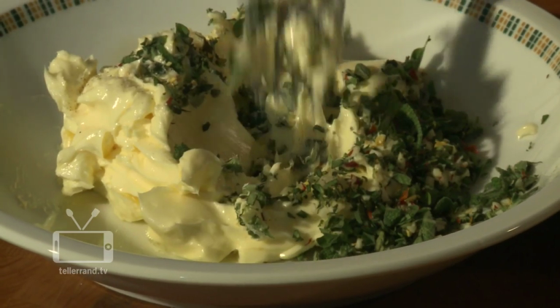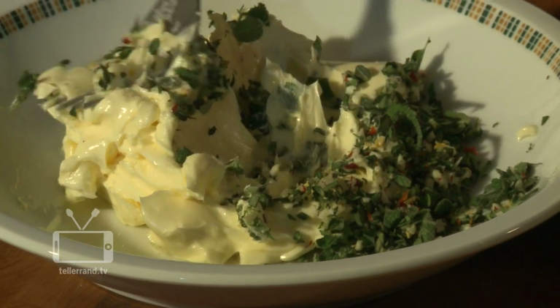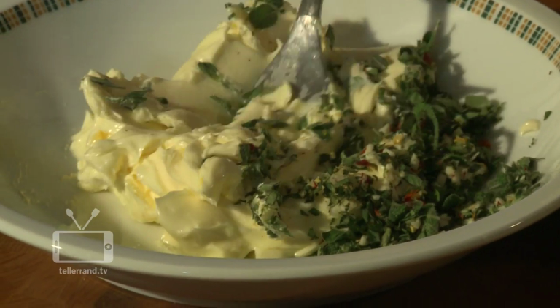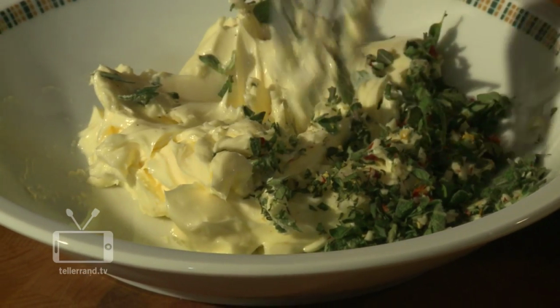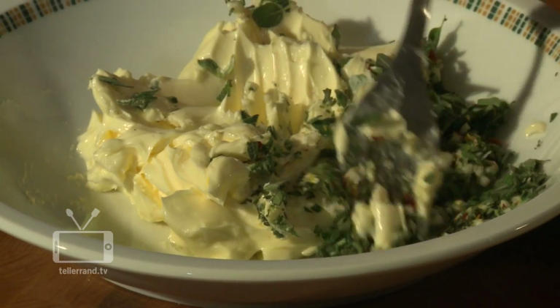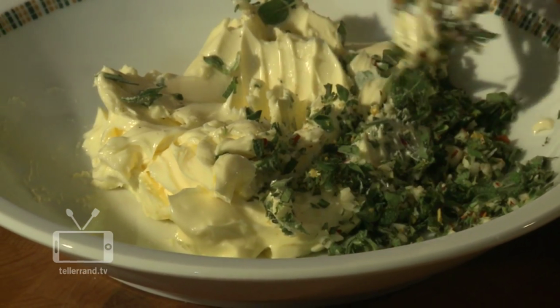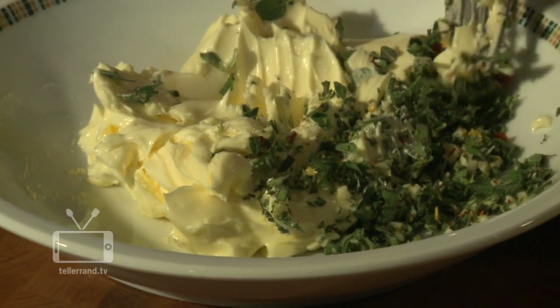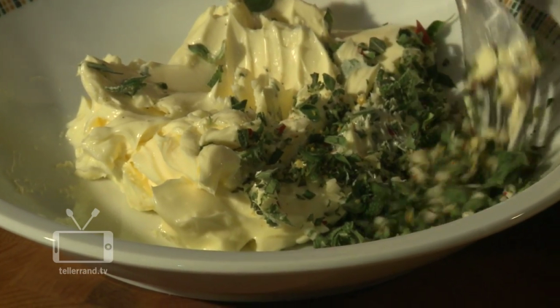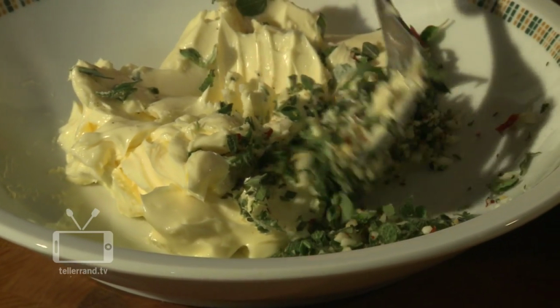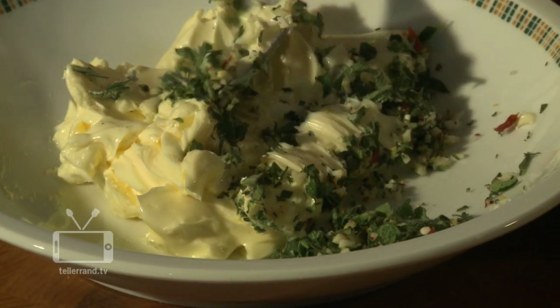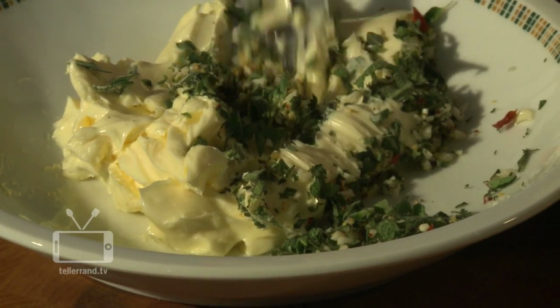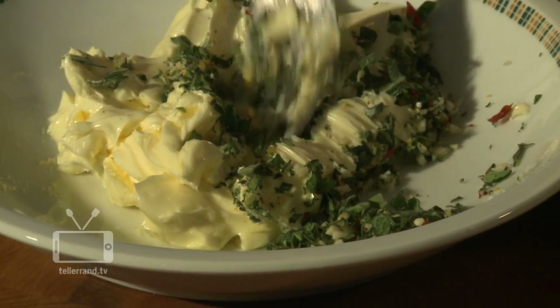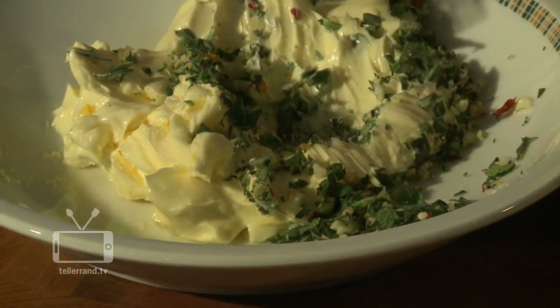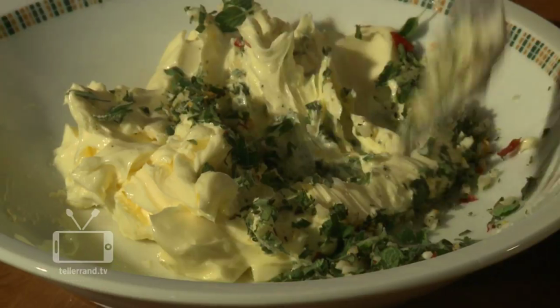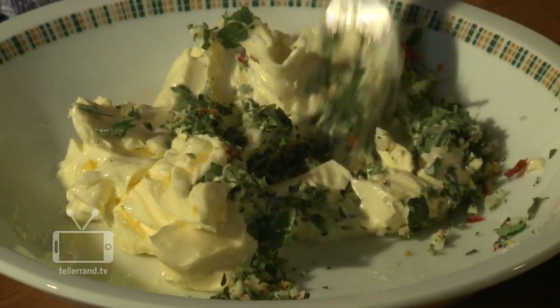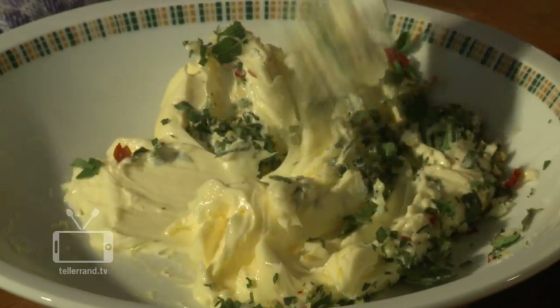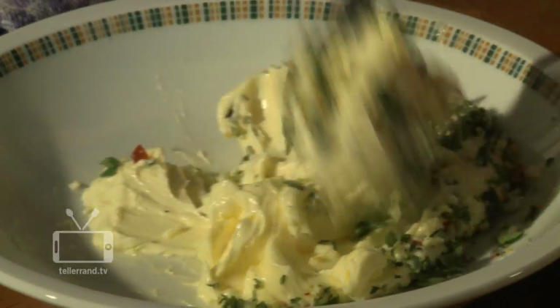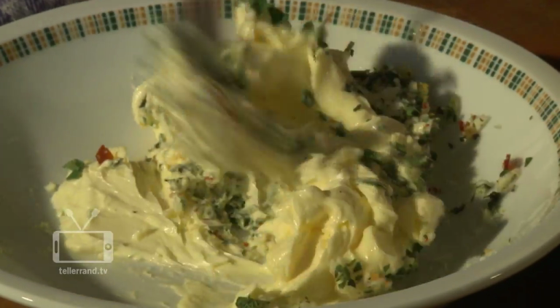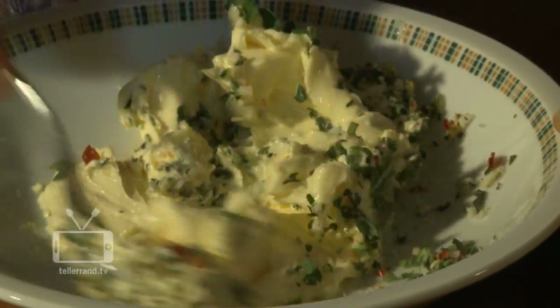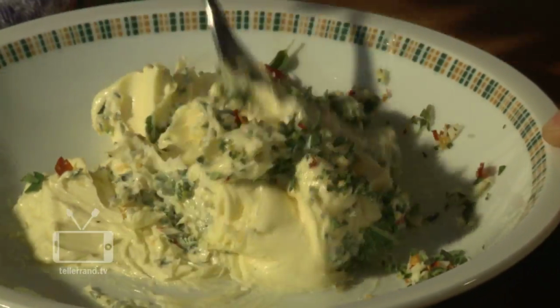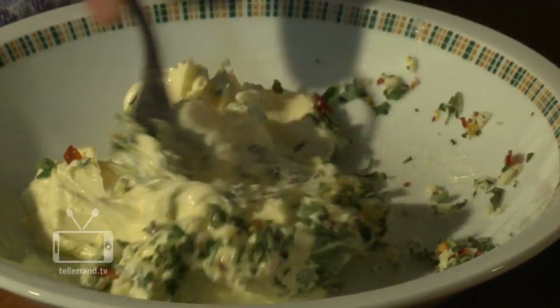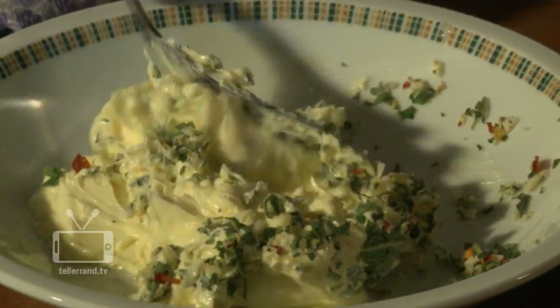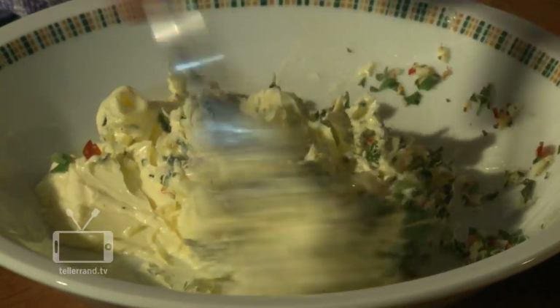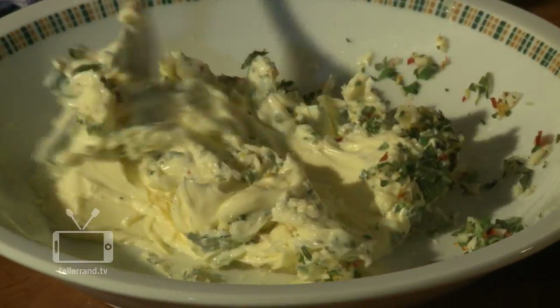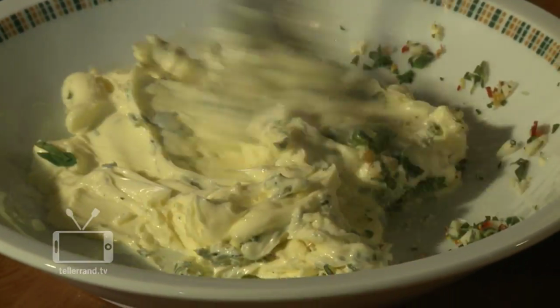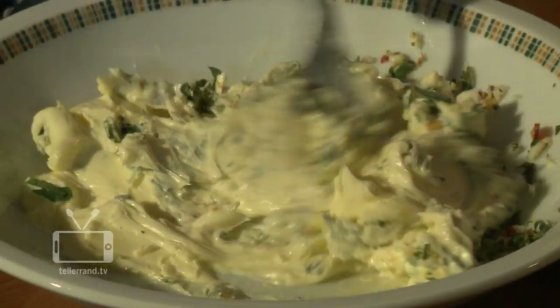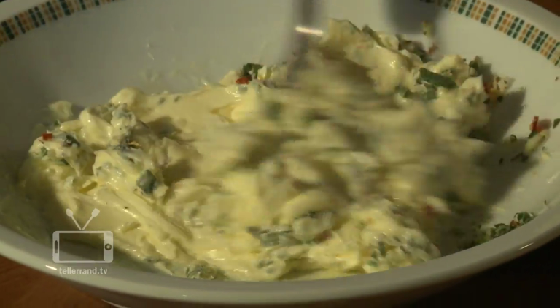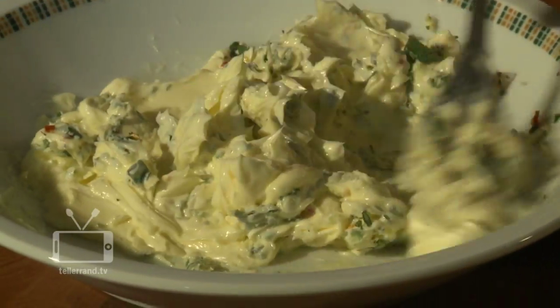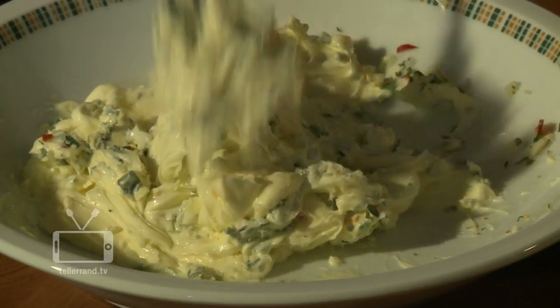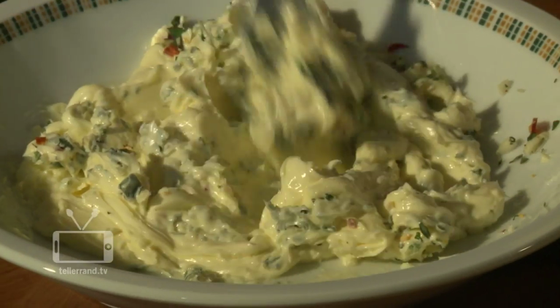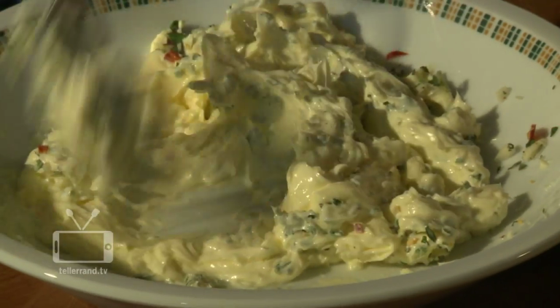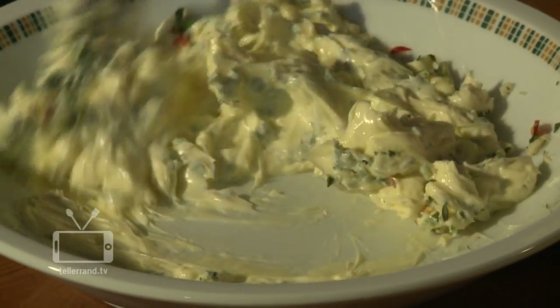Let it rest for about an hour outside the fridge. Please take care that it won't get too soft and the water starts separating from the fat, because that influences the taste — and that would be merda, you know.